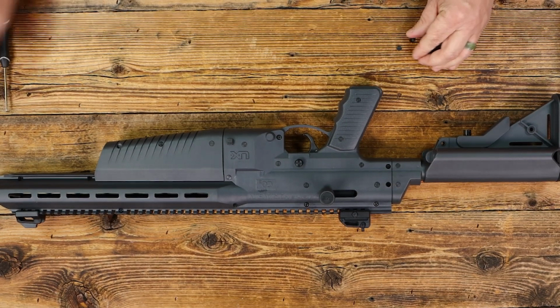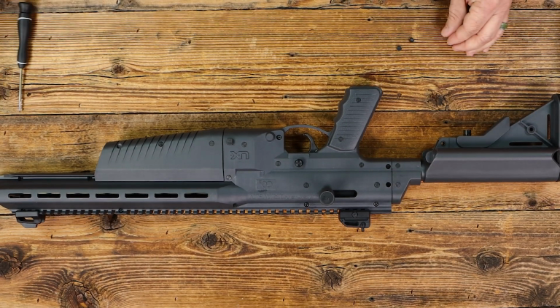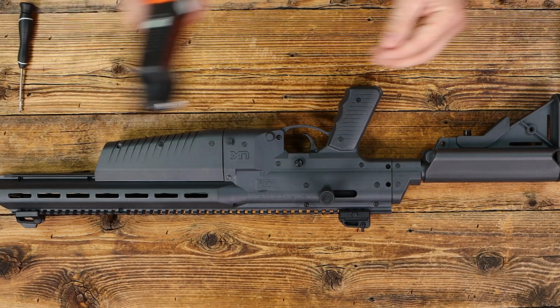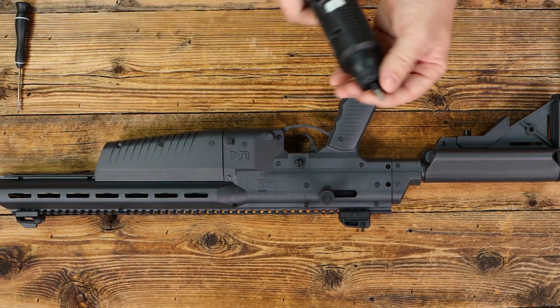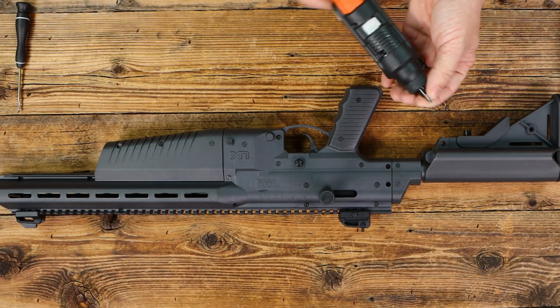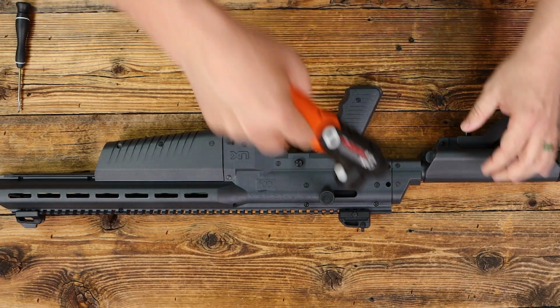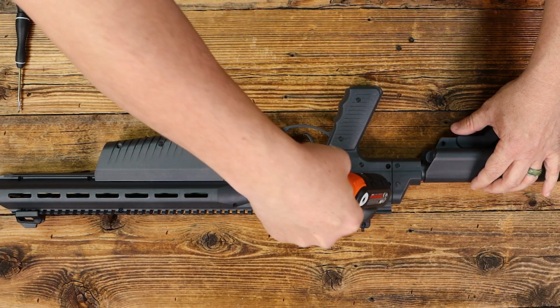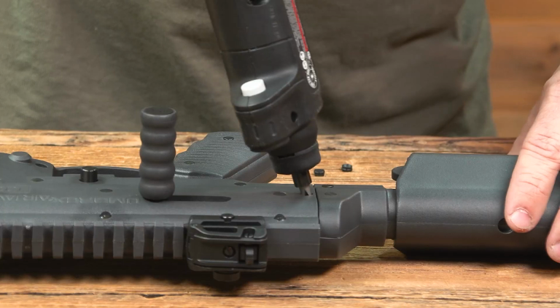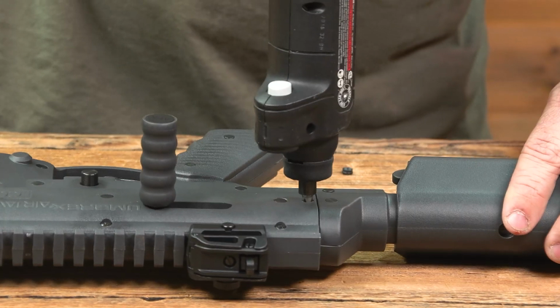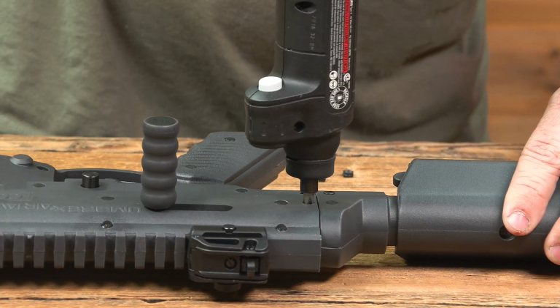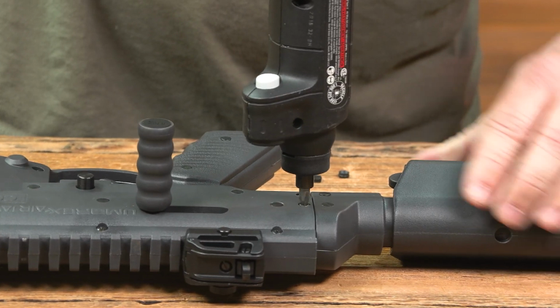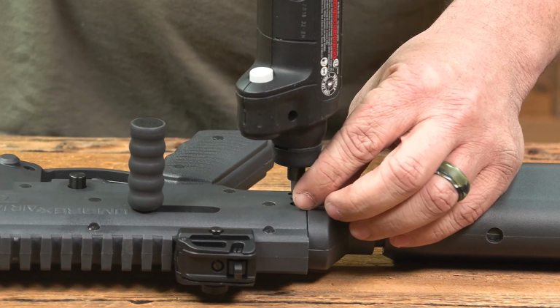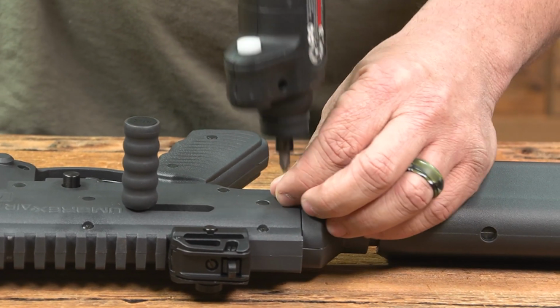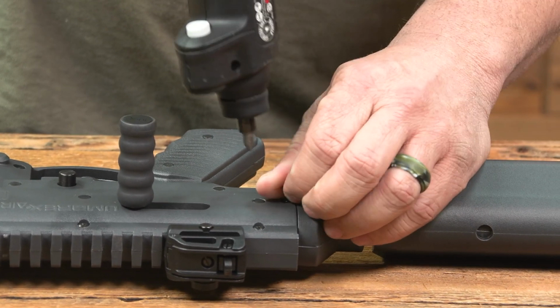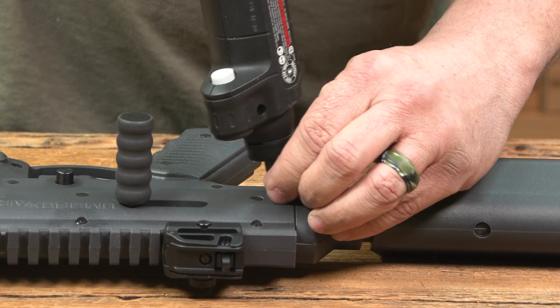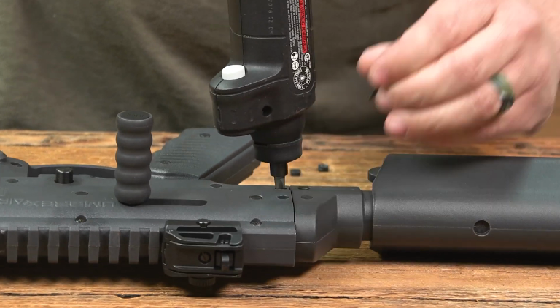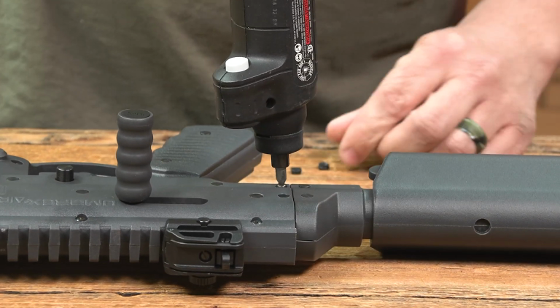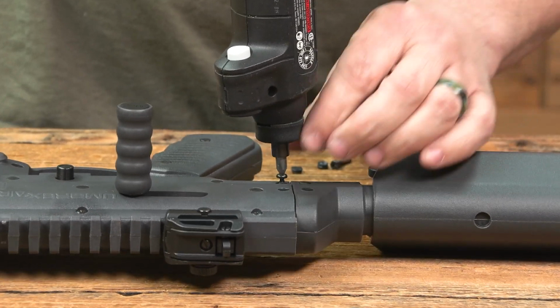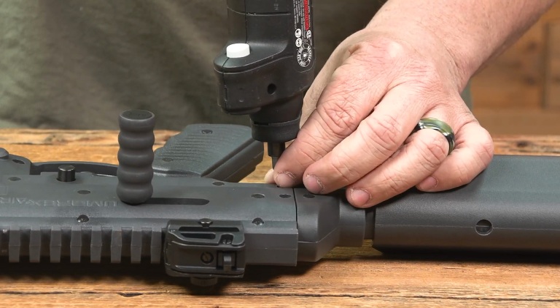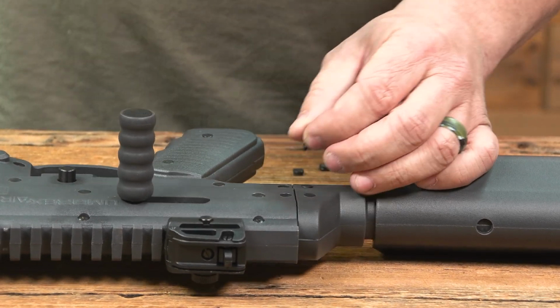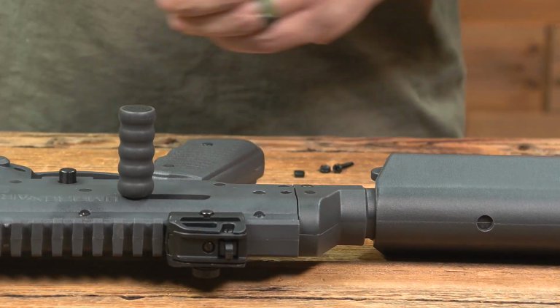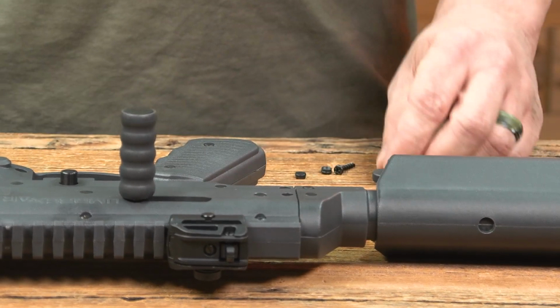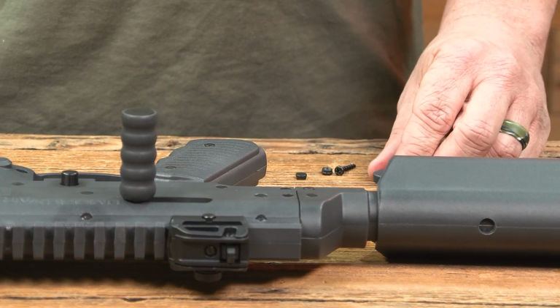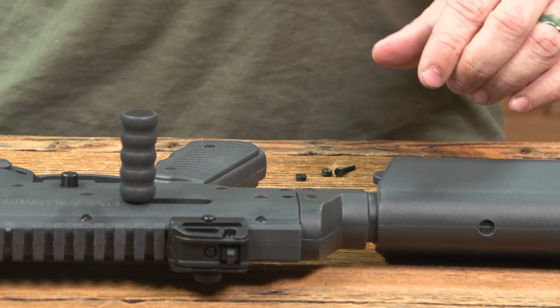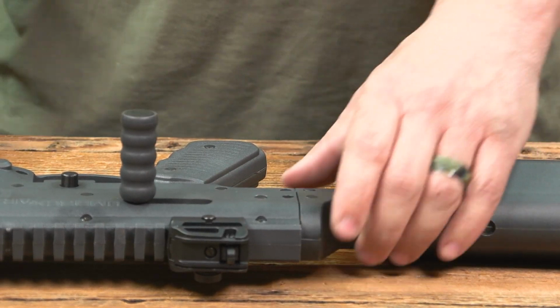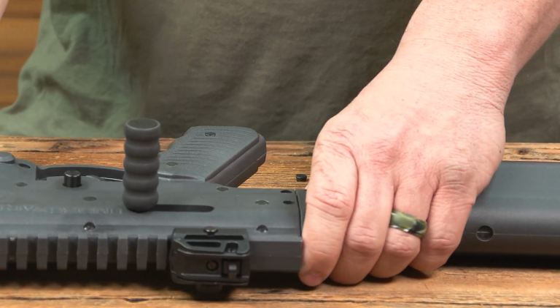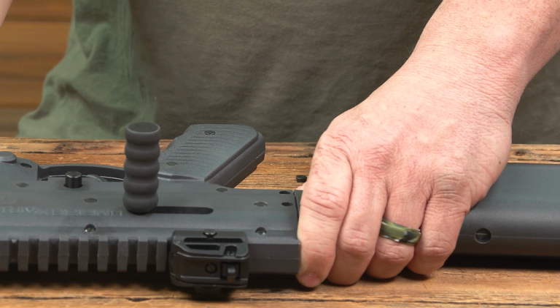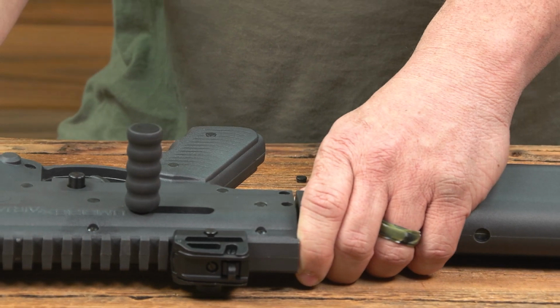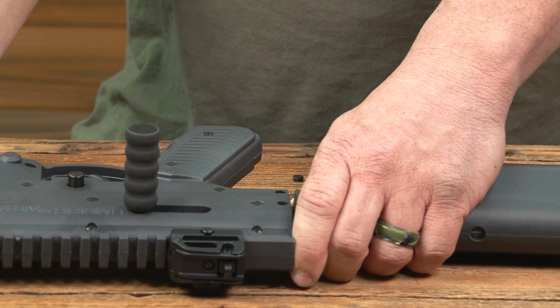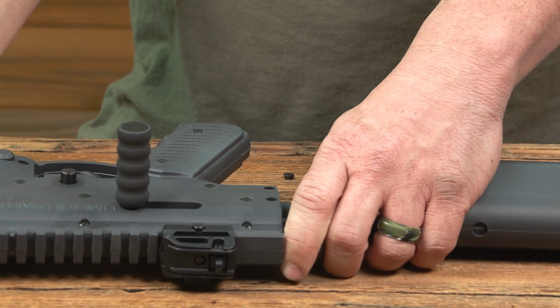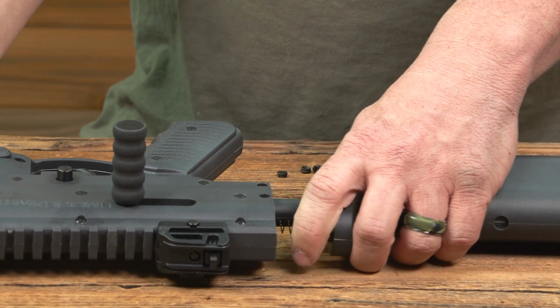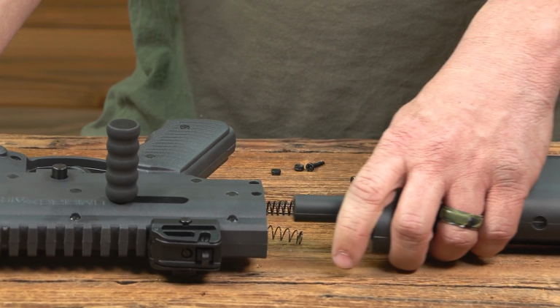Then you'll need a Phillips screwdriver. Remove the two screws, and once you remove the two screws, the butt section of the gun should slip apart.